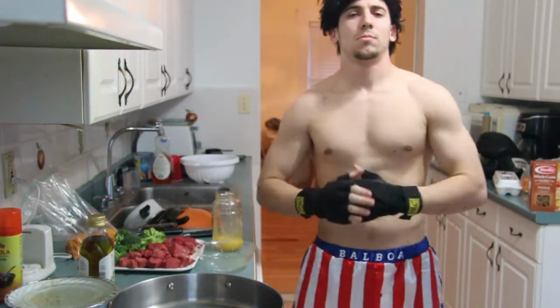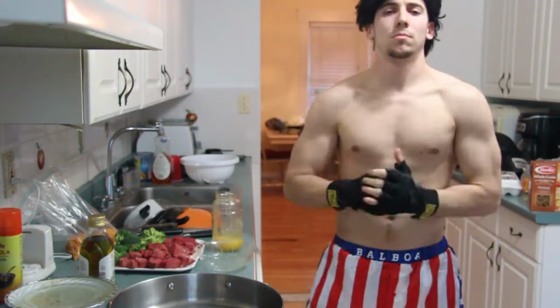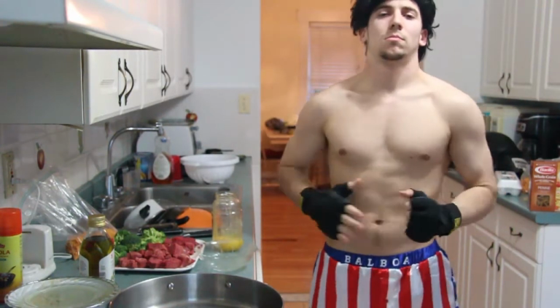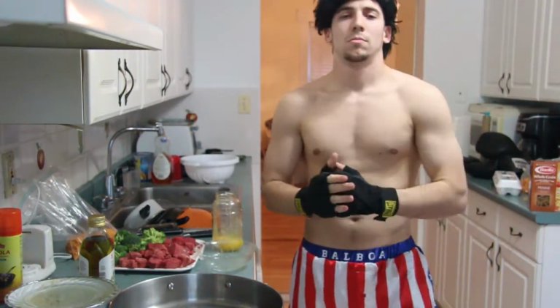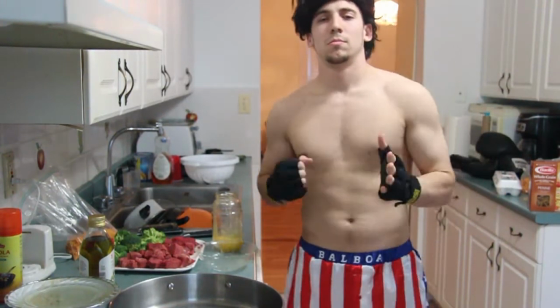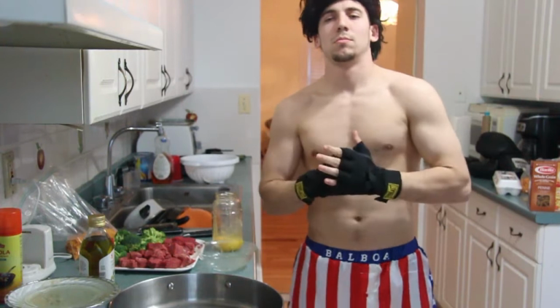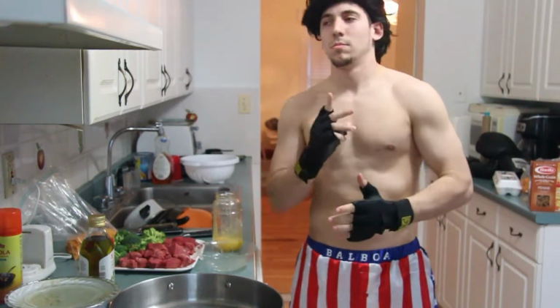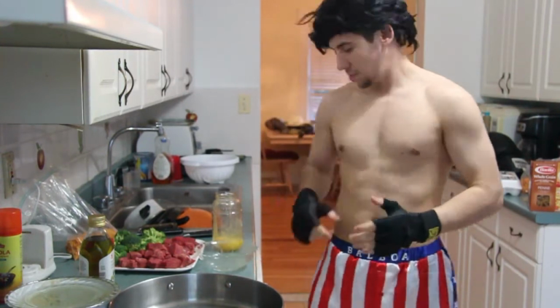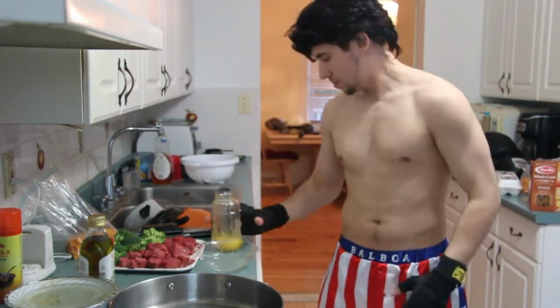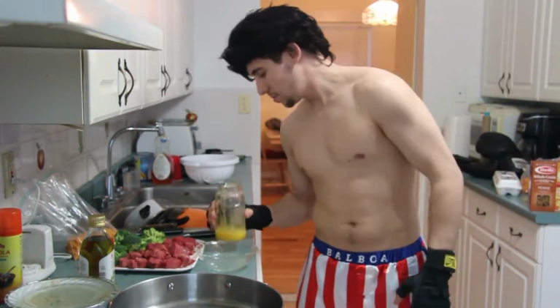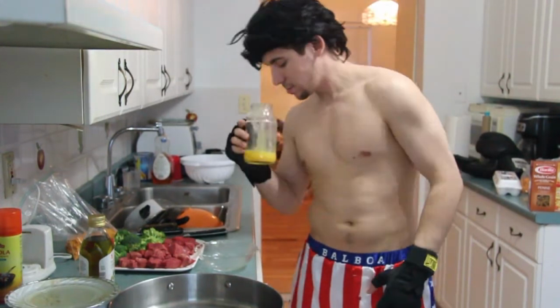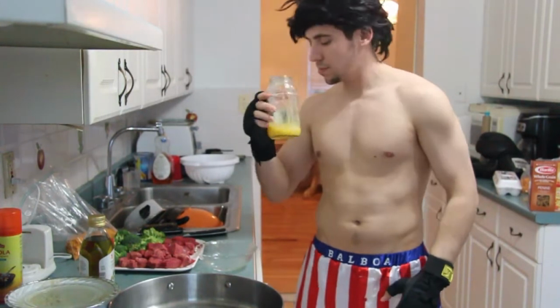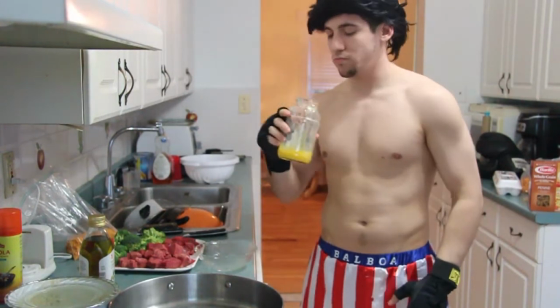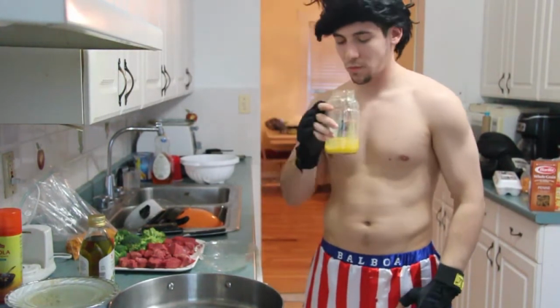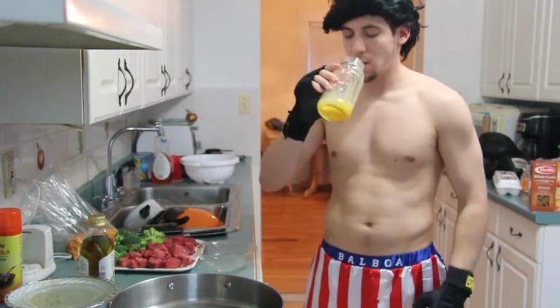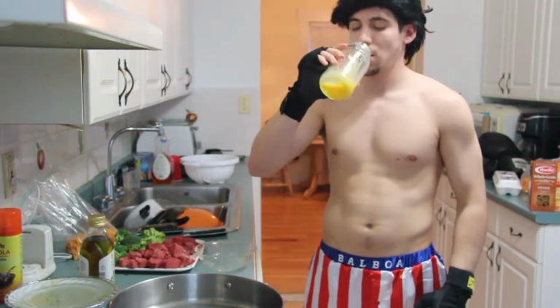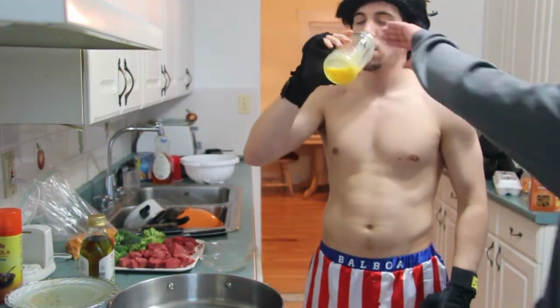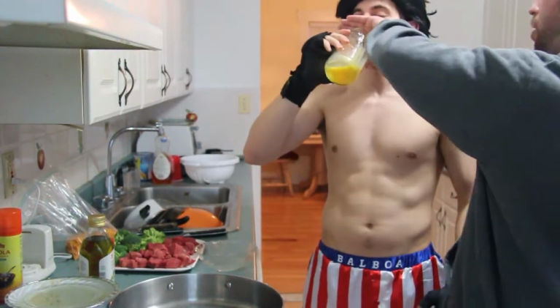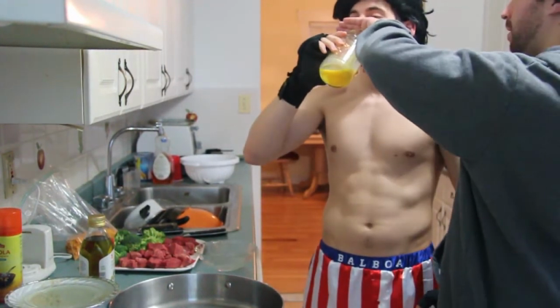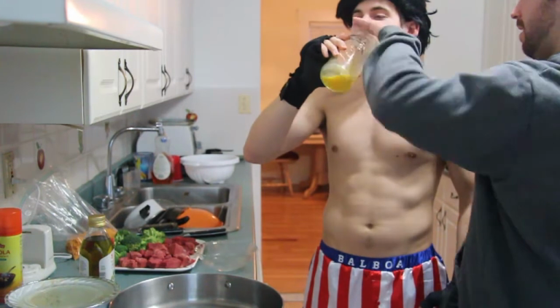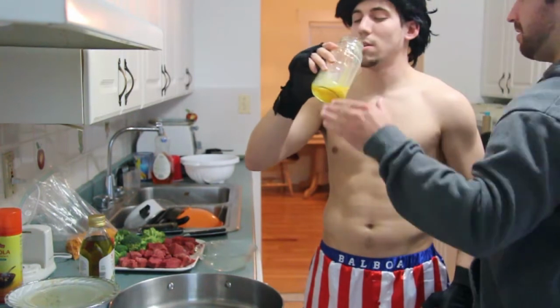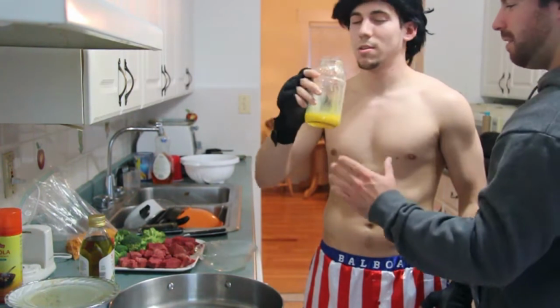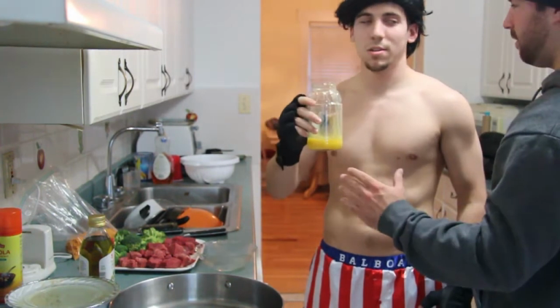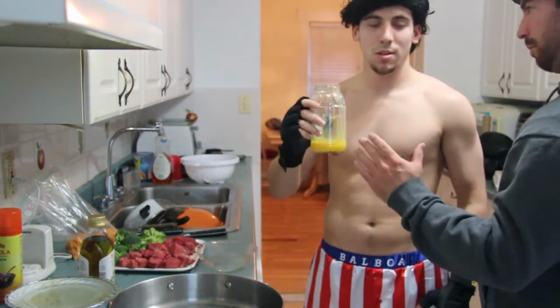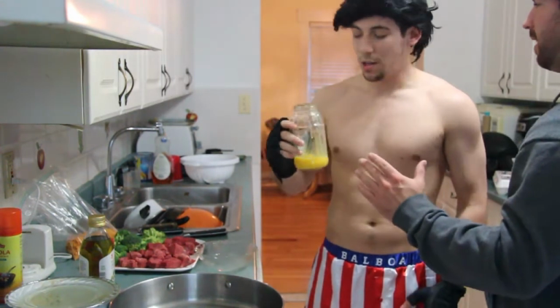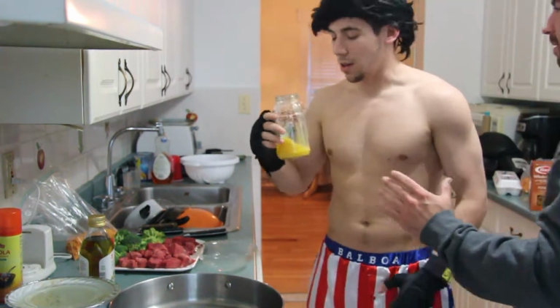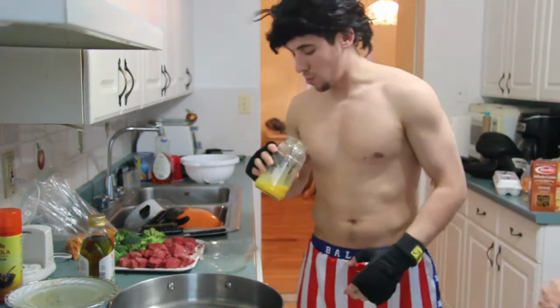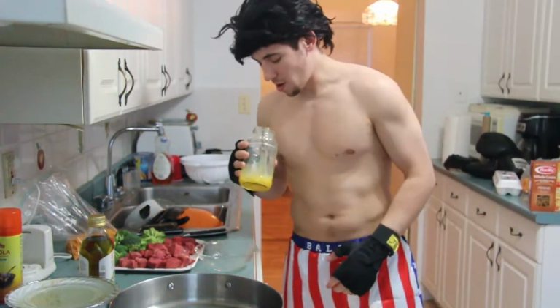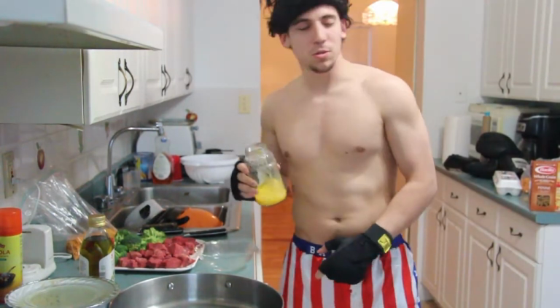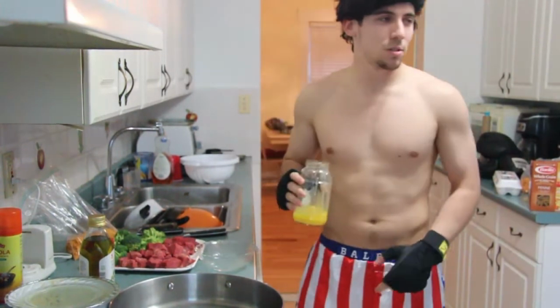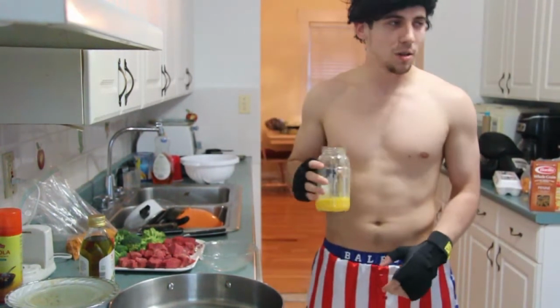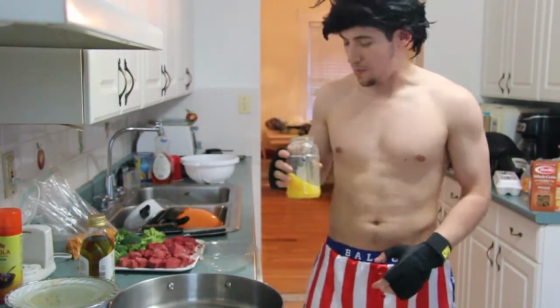The first thing we're going to do is beat the eggs like they owe you money. Brock, no! I said beat the eggs — don't eat the eggs. Oh, well, you know, I was just tired, mate.